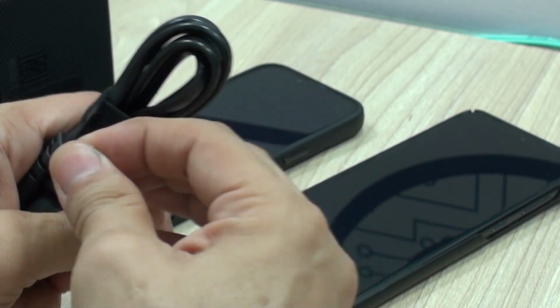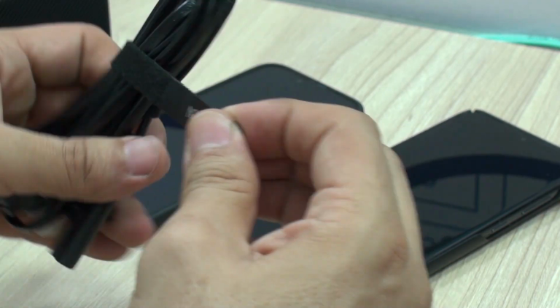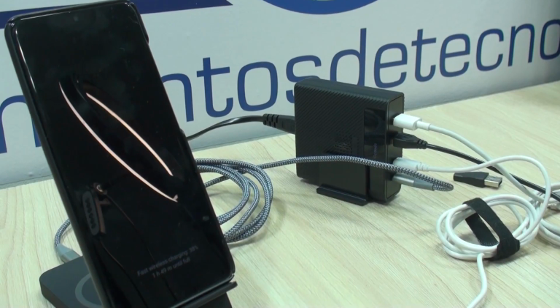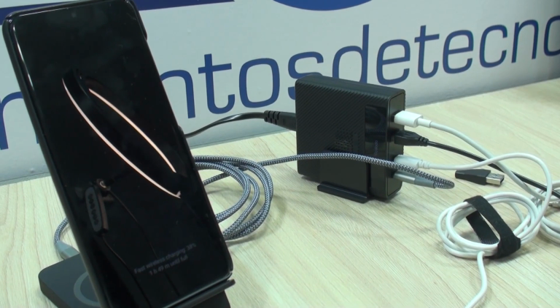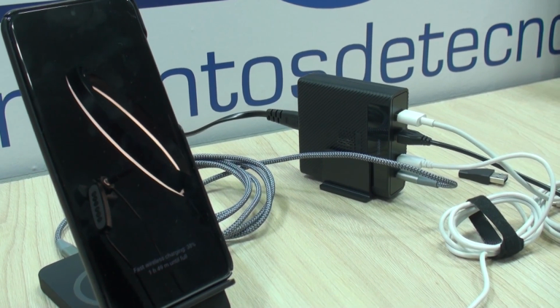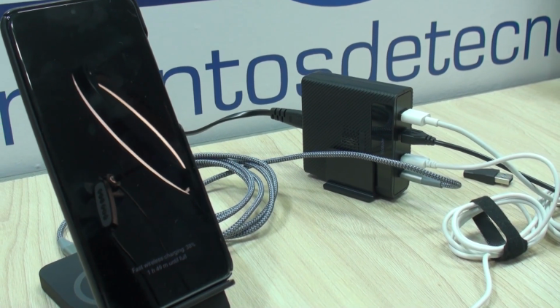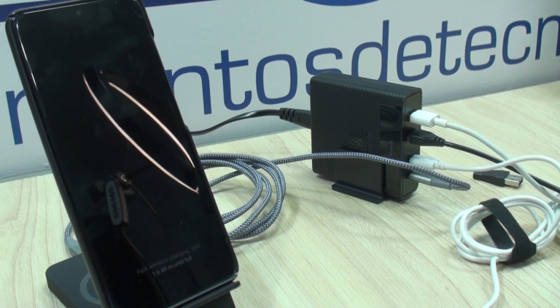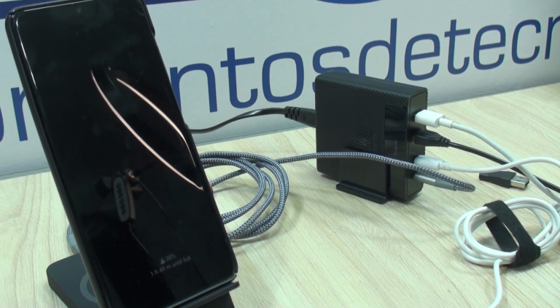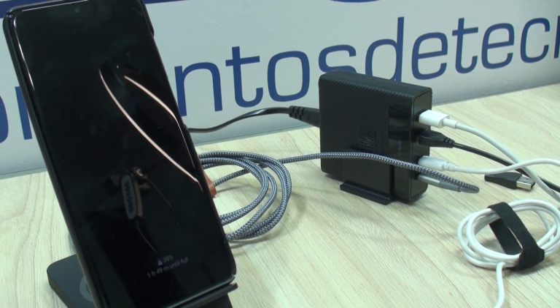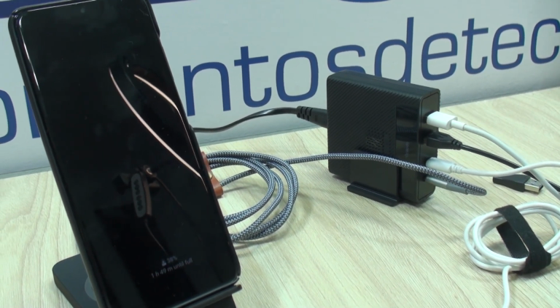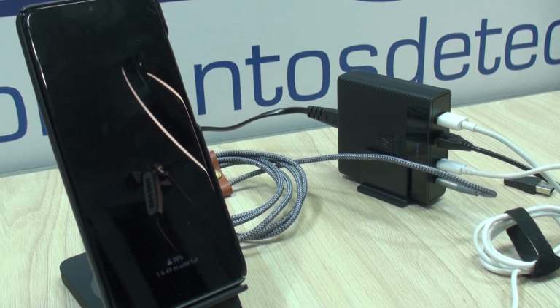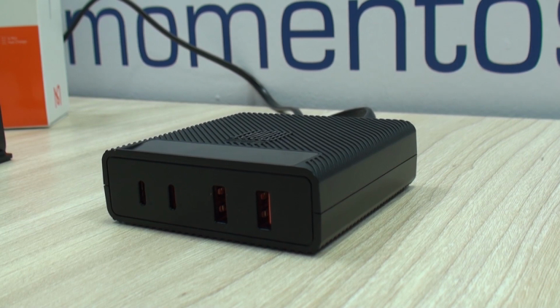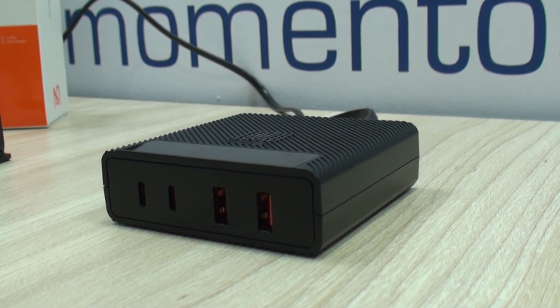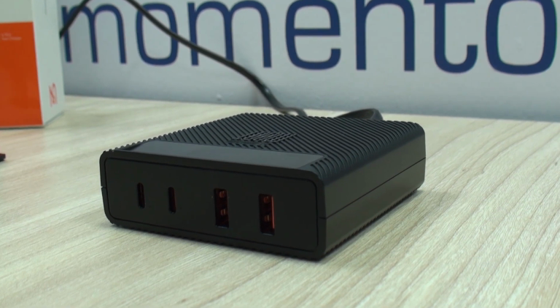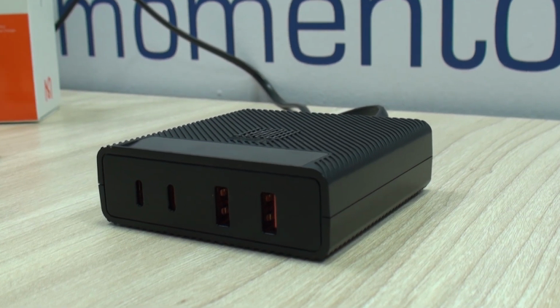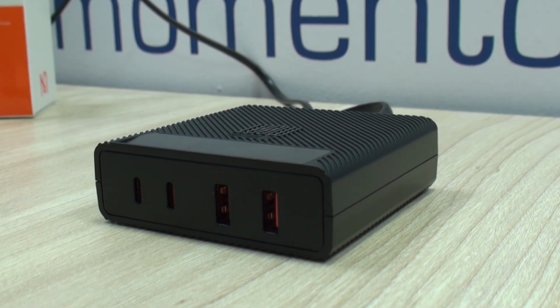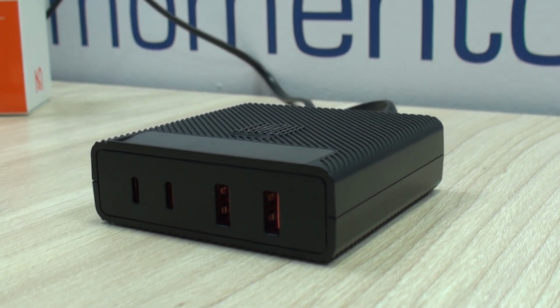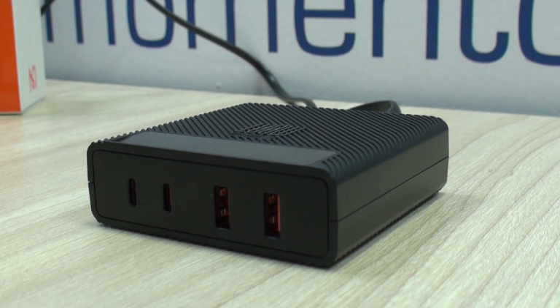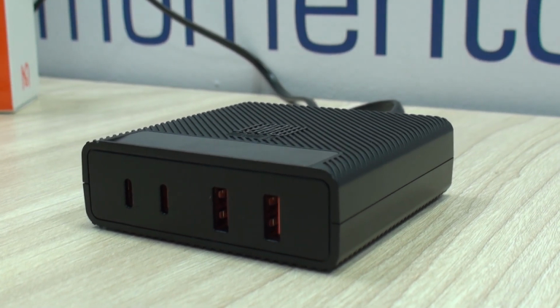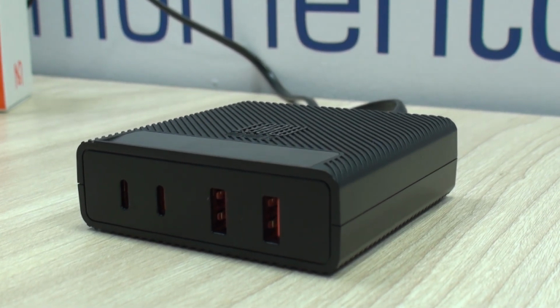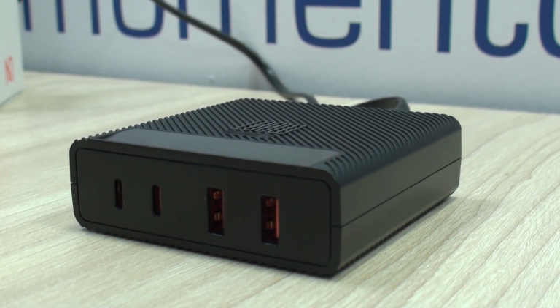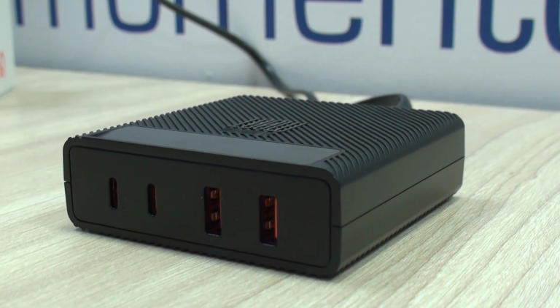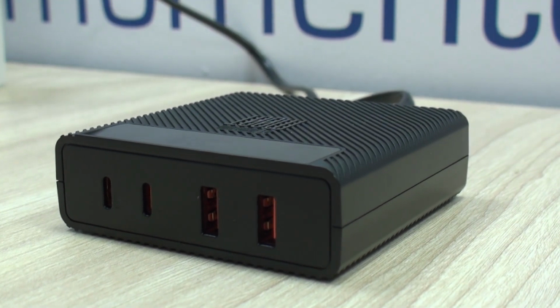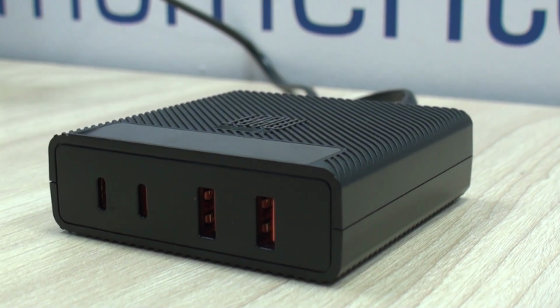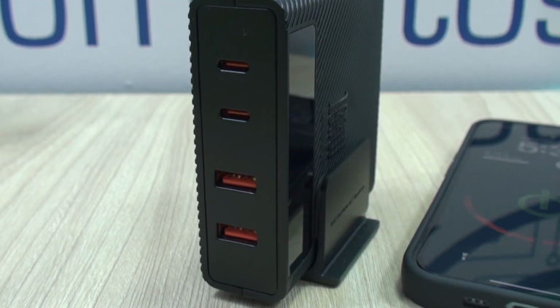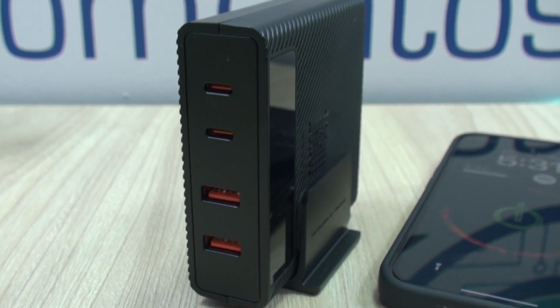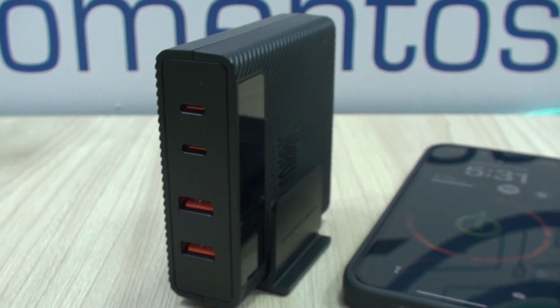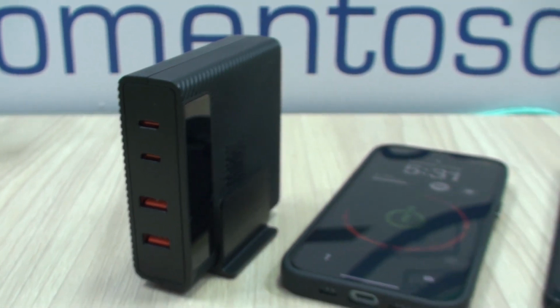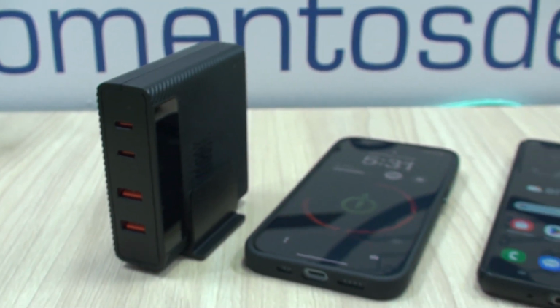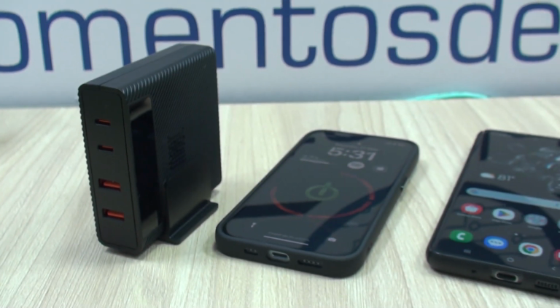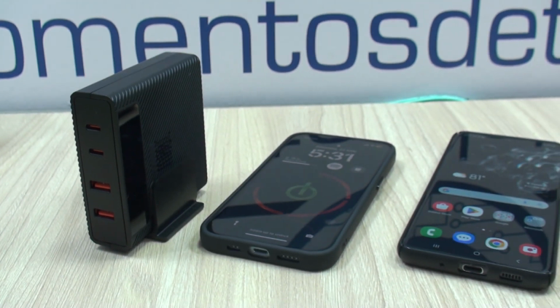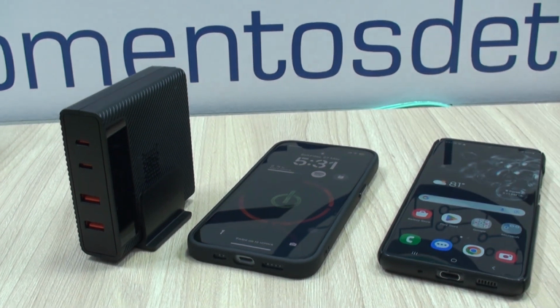Overall, we liked it very much — it actually provides the power stated and the specs that are advertised. We hope this video was of great help for you, especially if you're deciding which is the best power adapter you can get for your devices. See you next time.